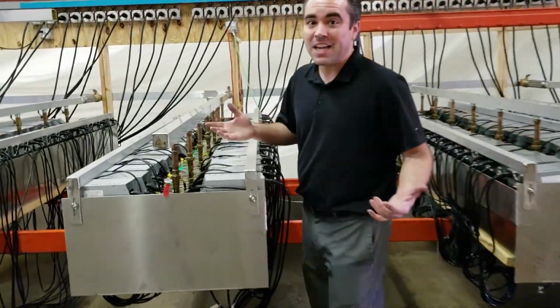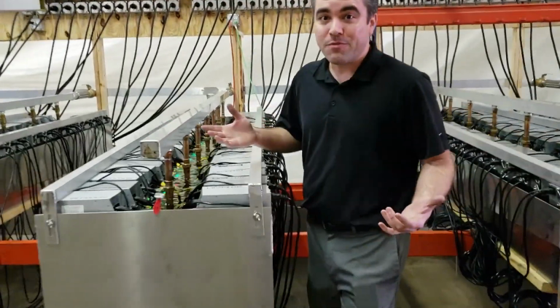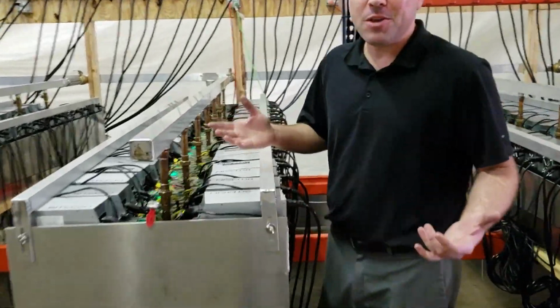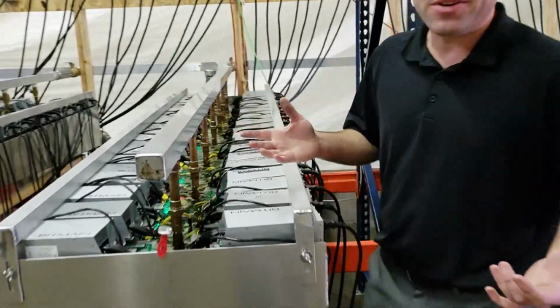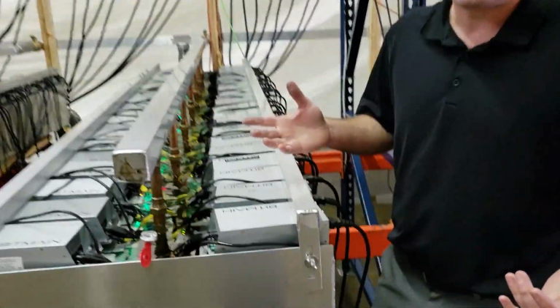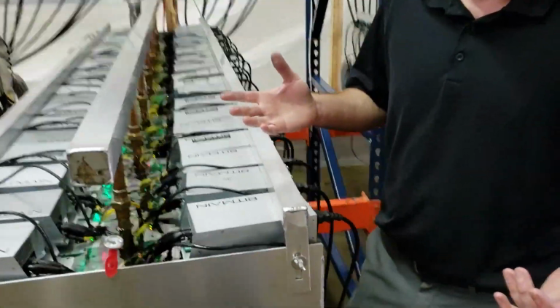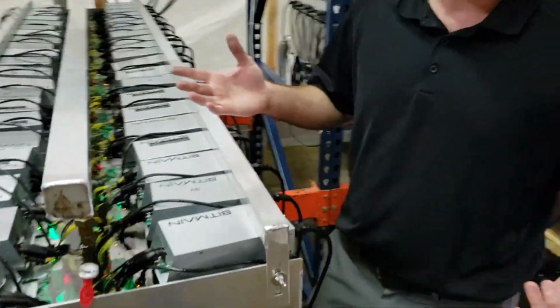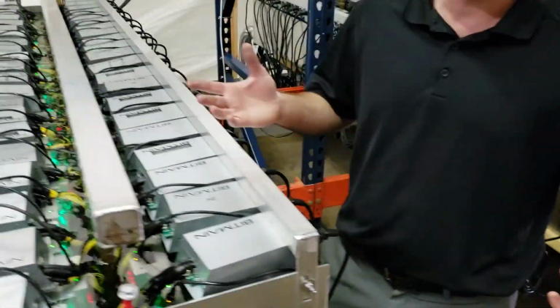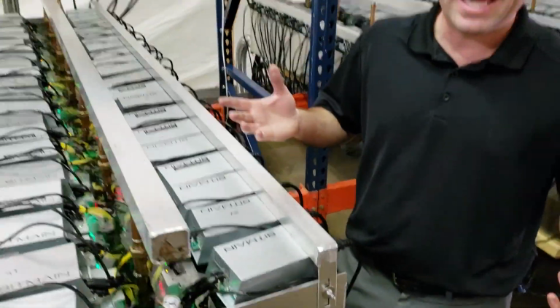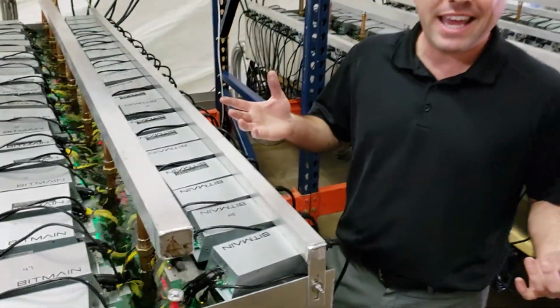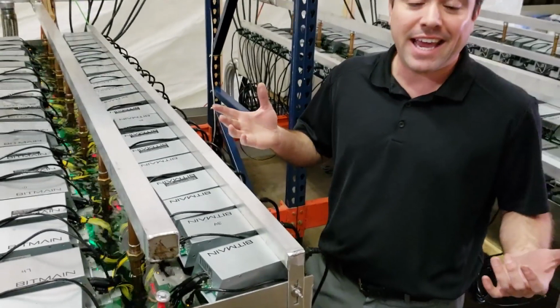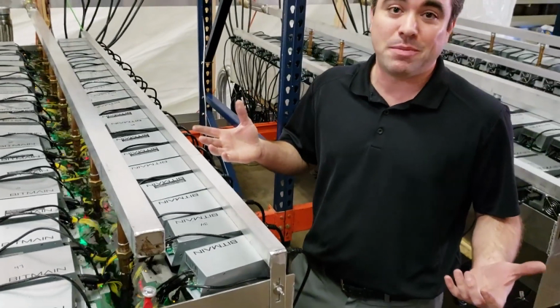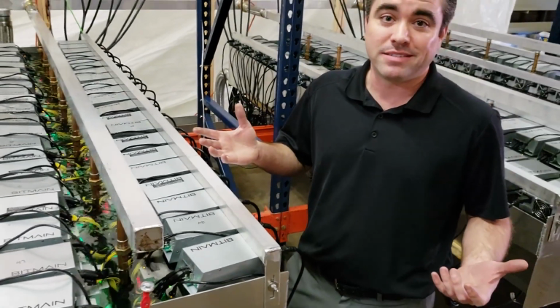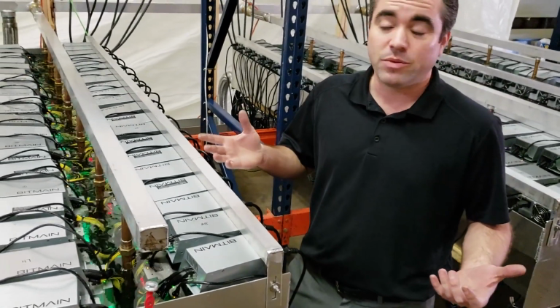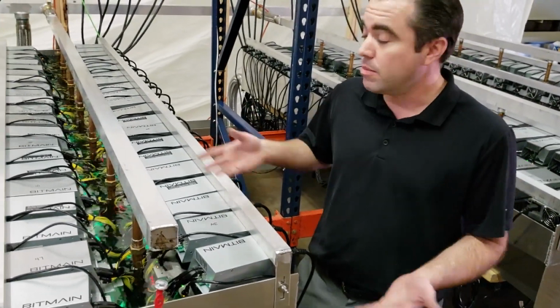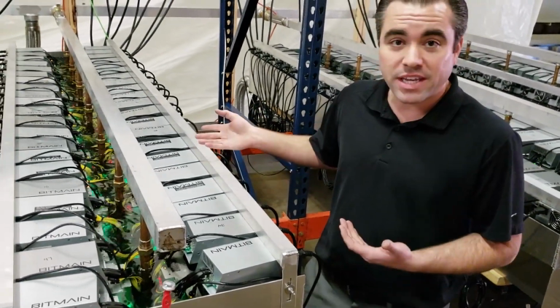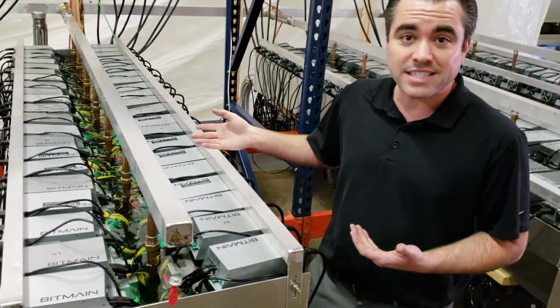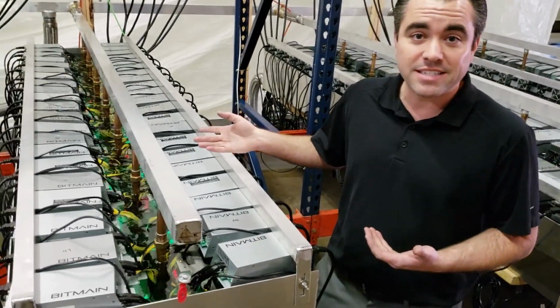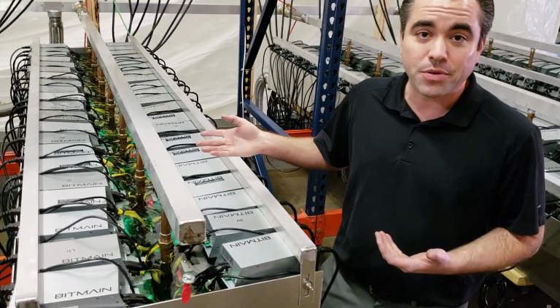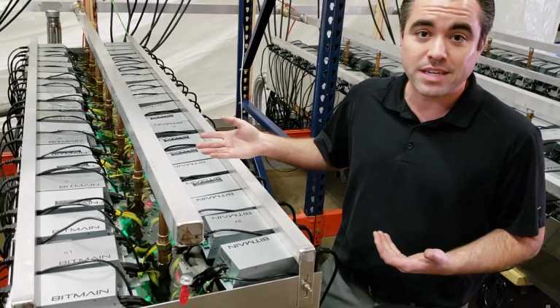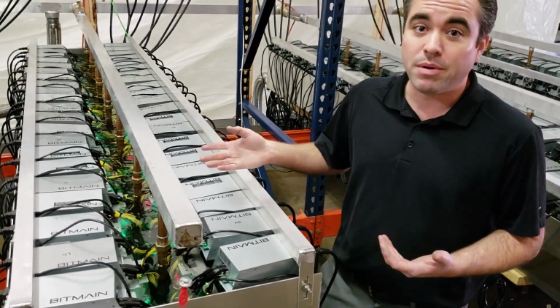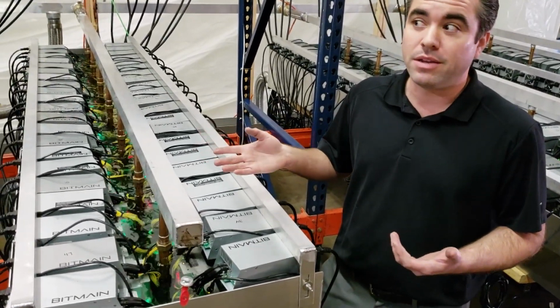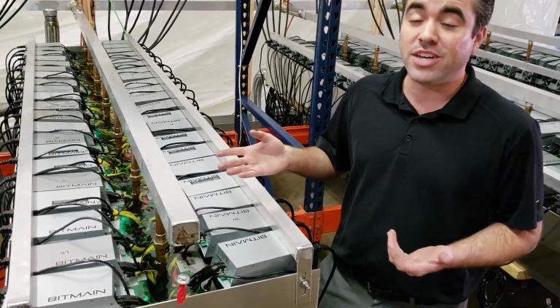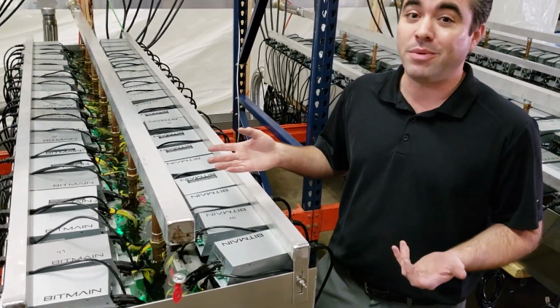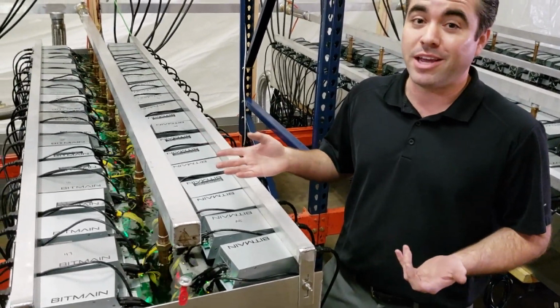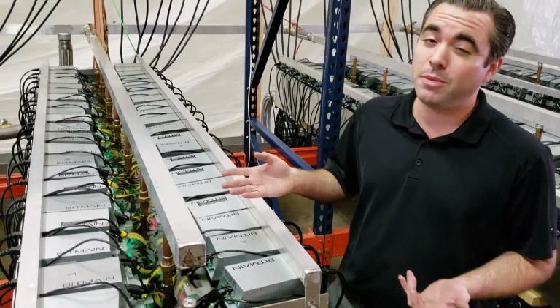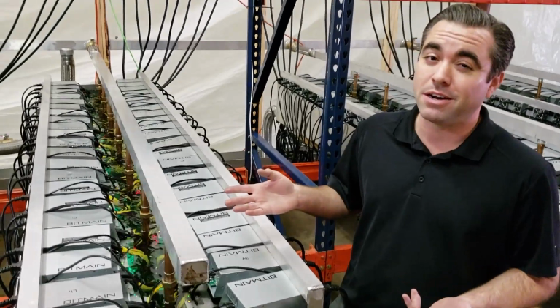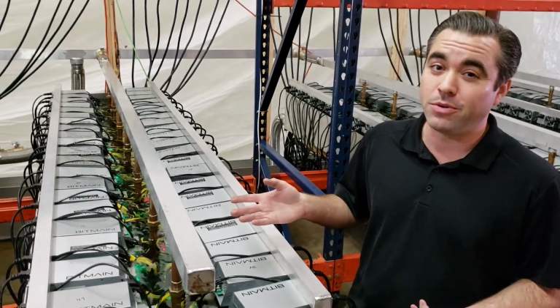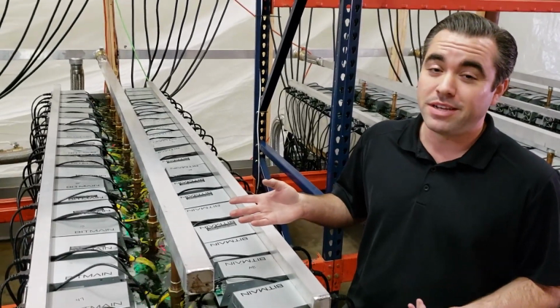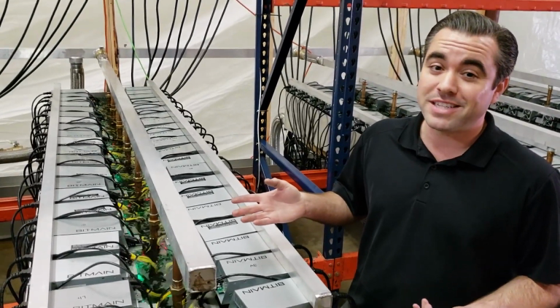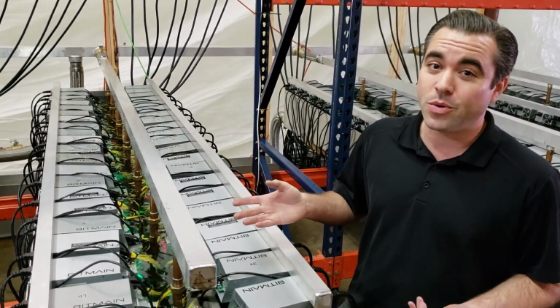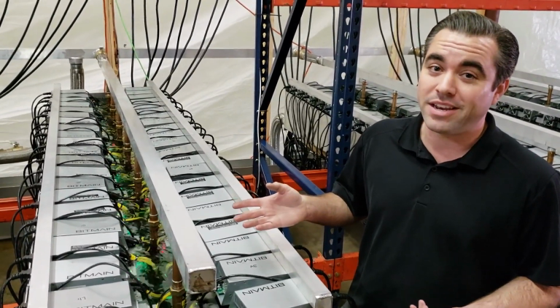The first thing you might notice is we're in an ASIC mine. We run mostly S9s and L3s, but you can hear me — we're filming this on a phone — so it's nice and quiet in here.